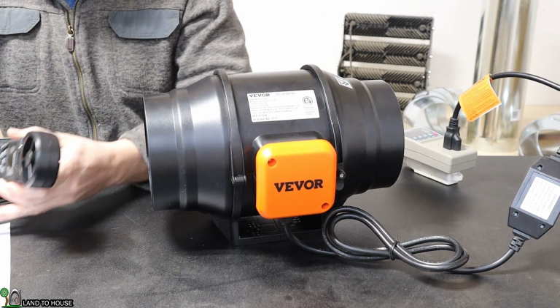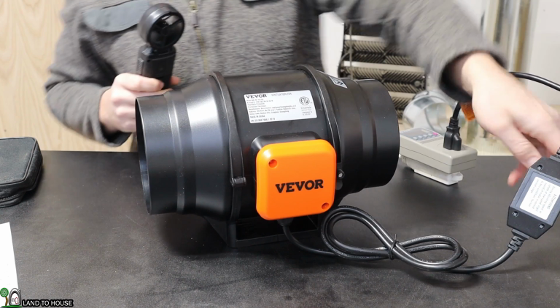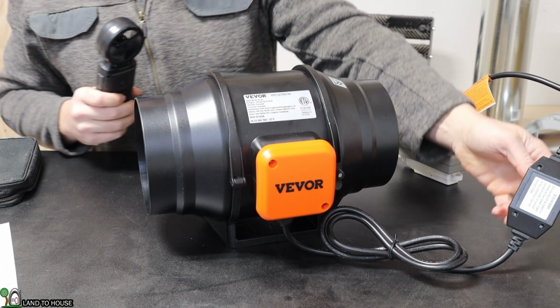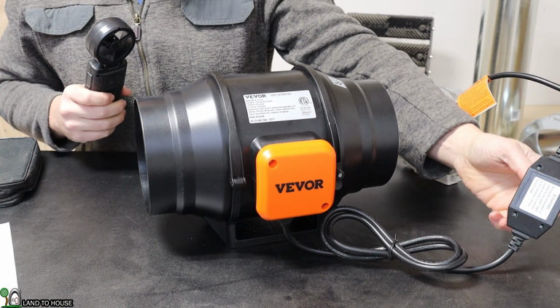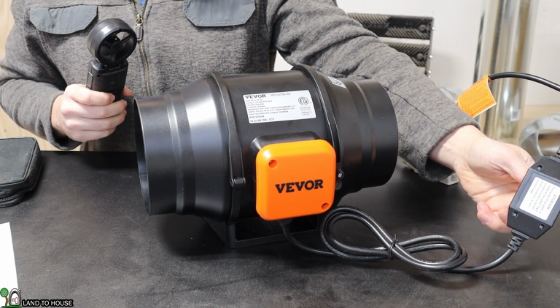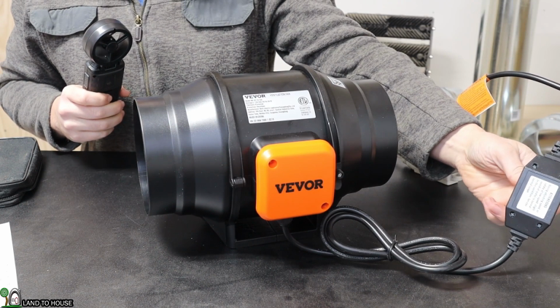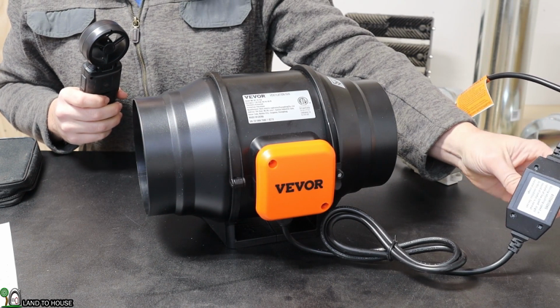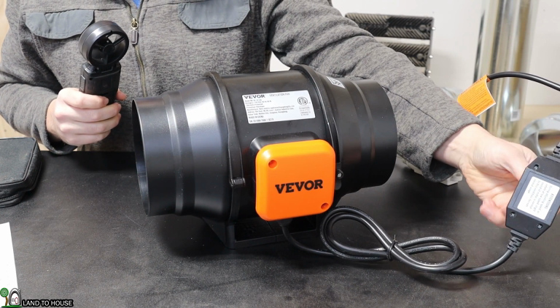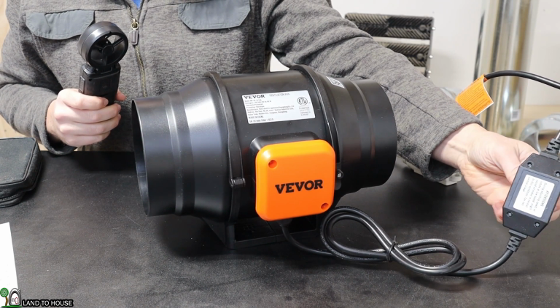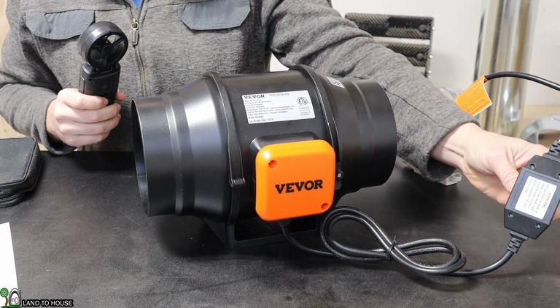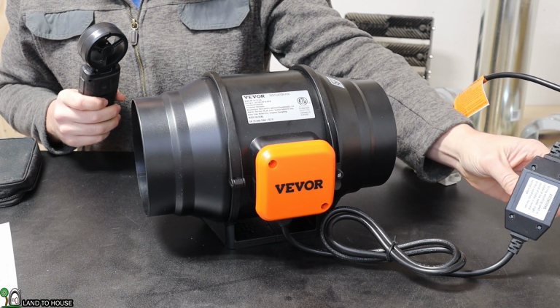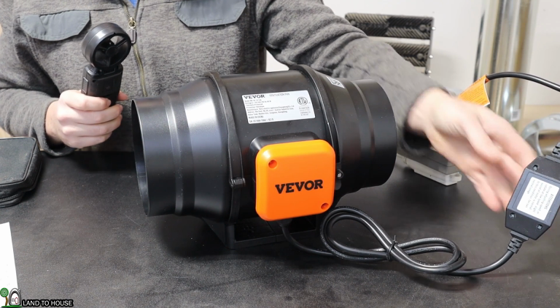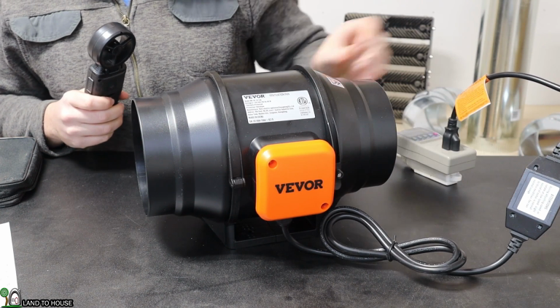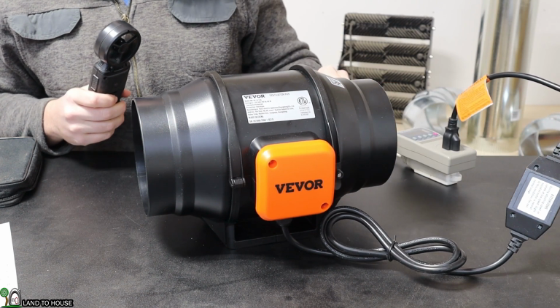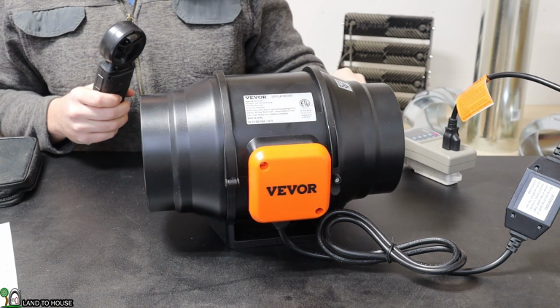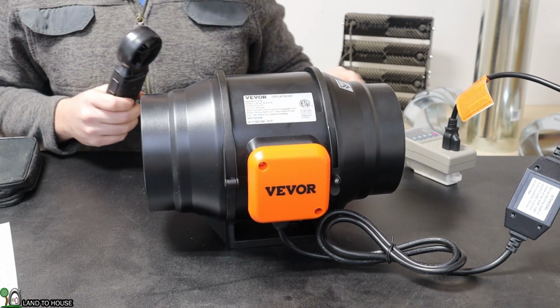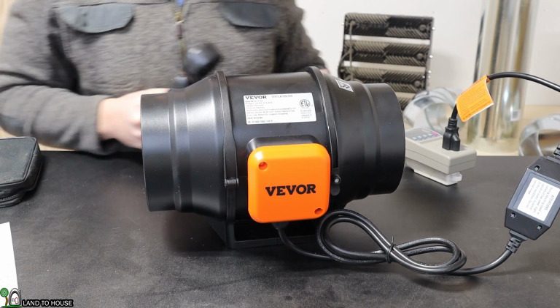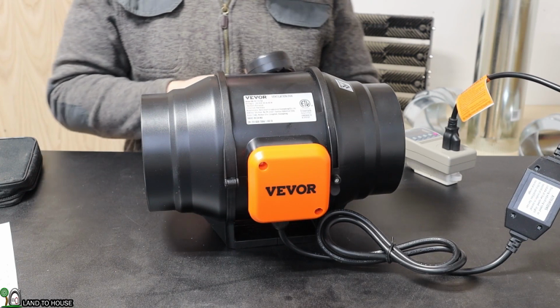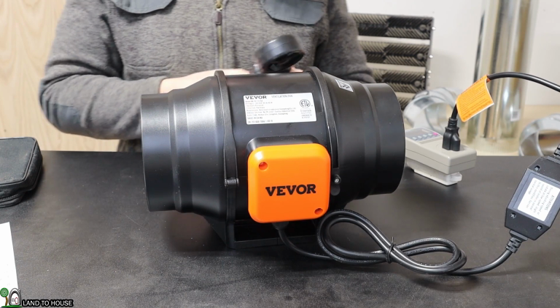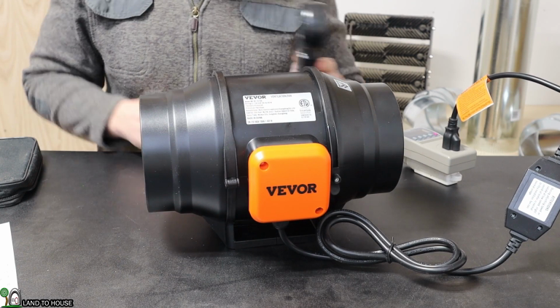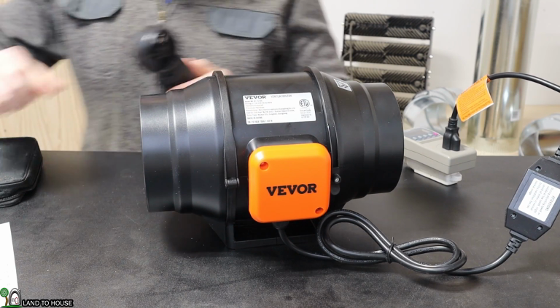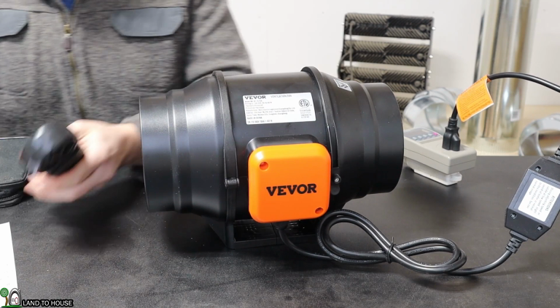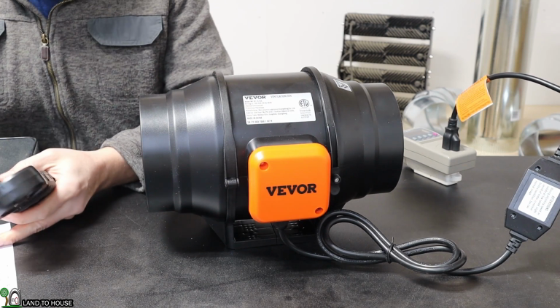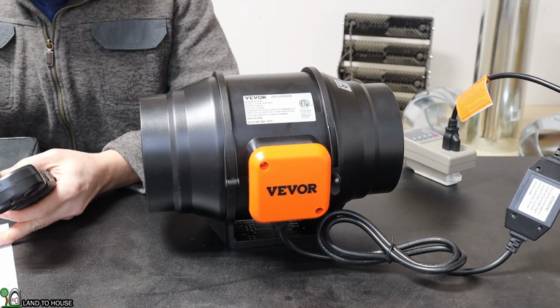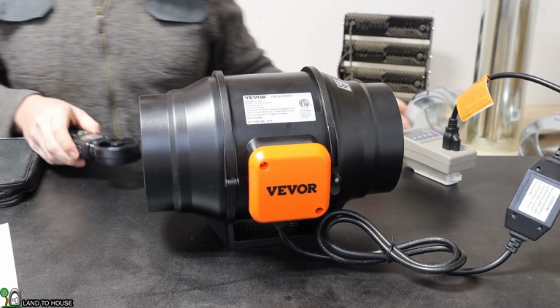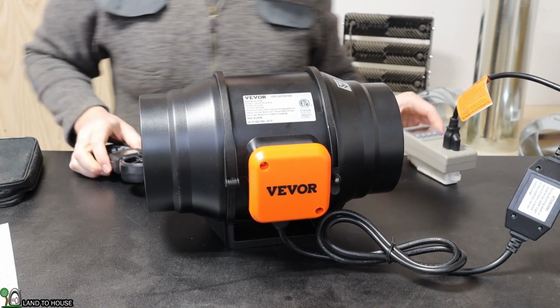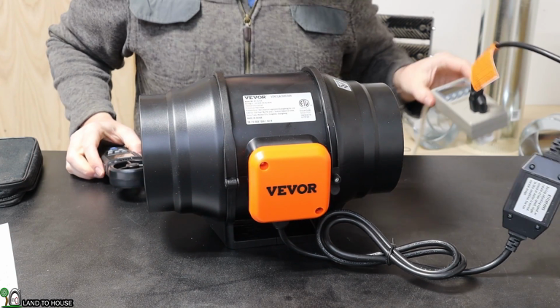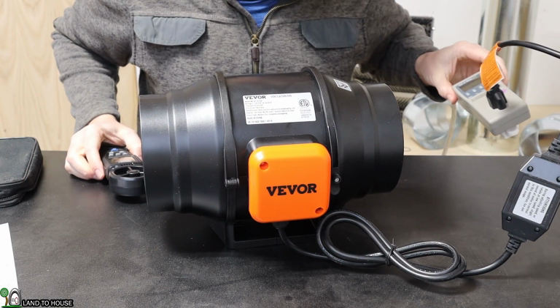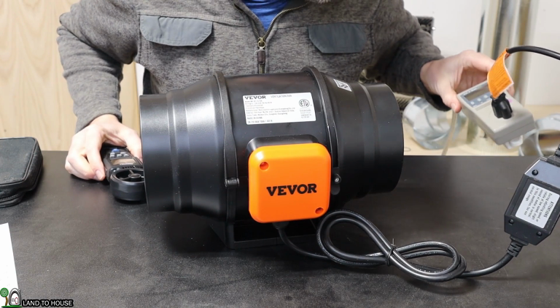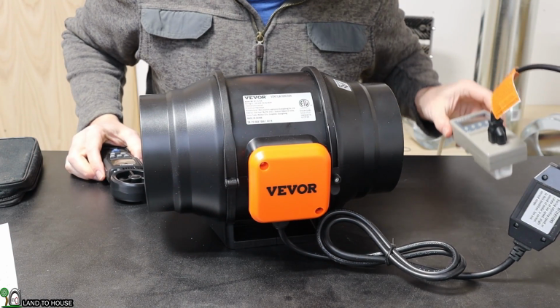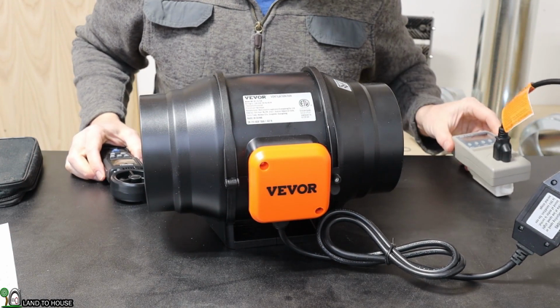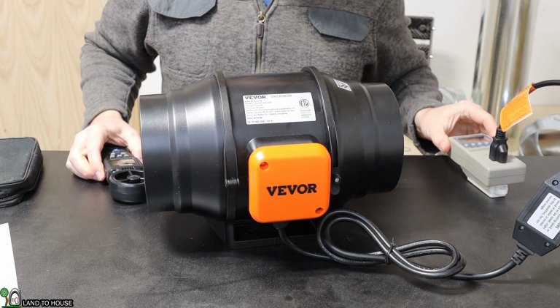Now for the low setting: the wind speed is 12.7 and the watt value is 39.6.